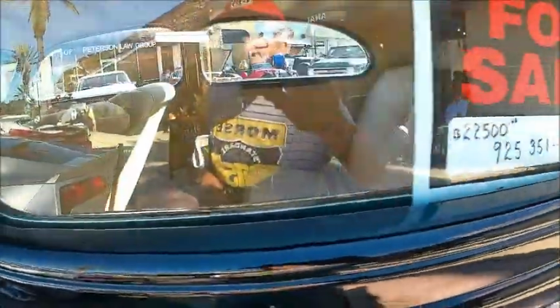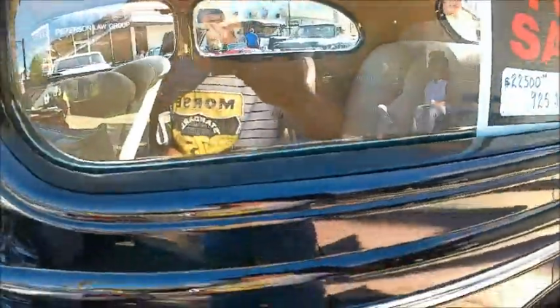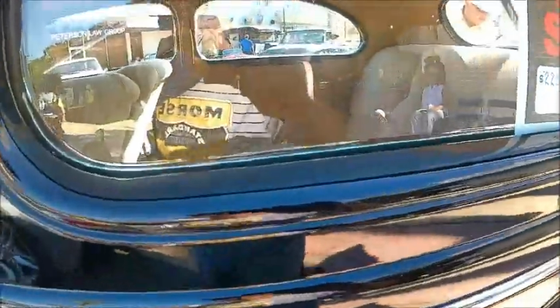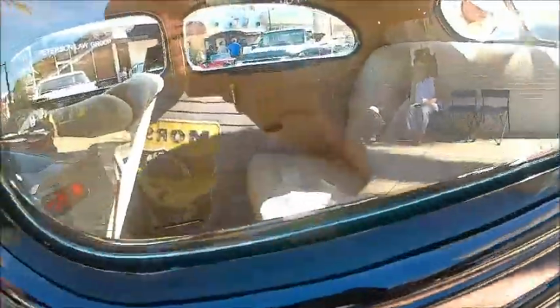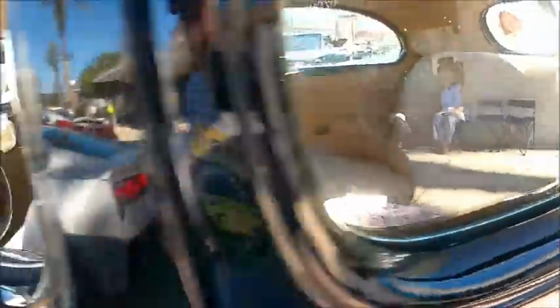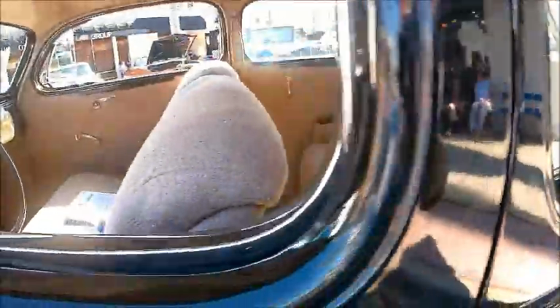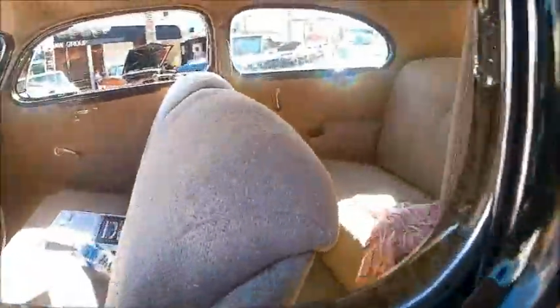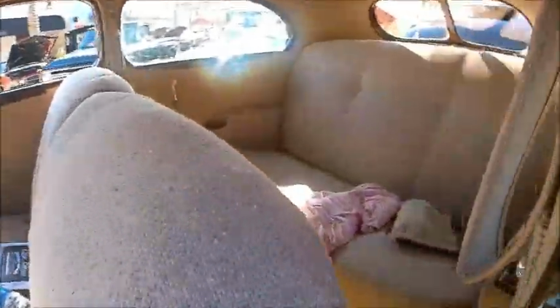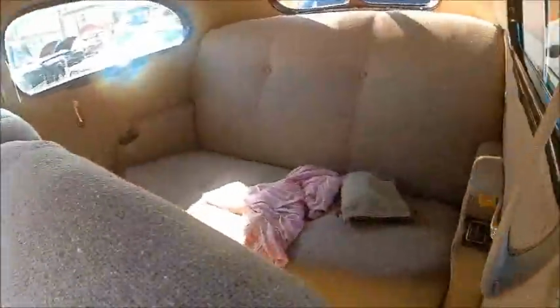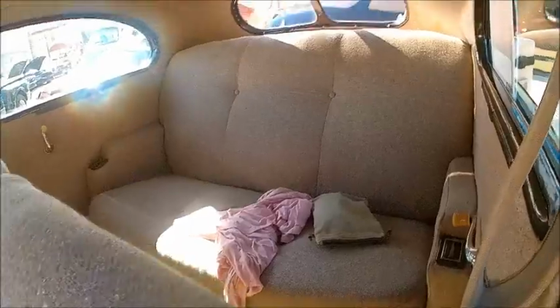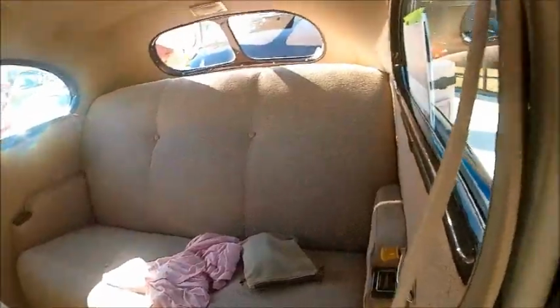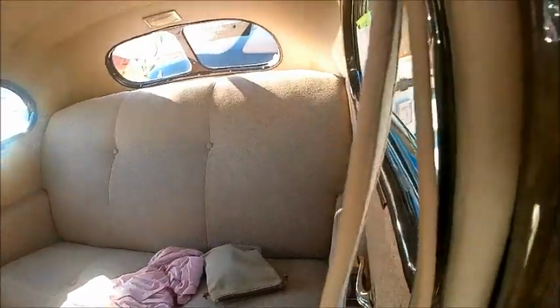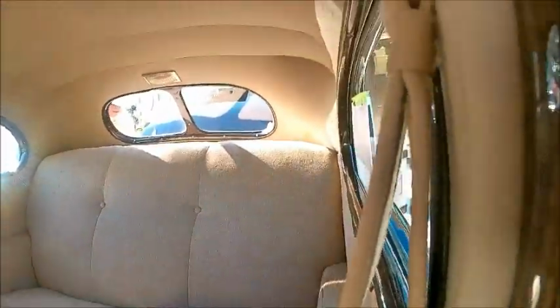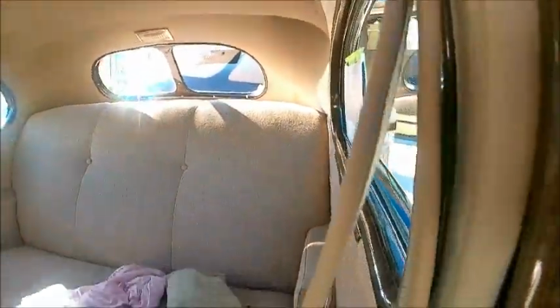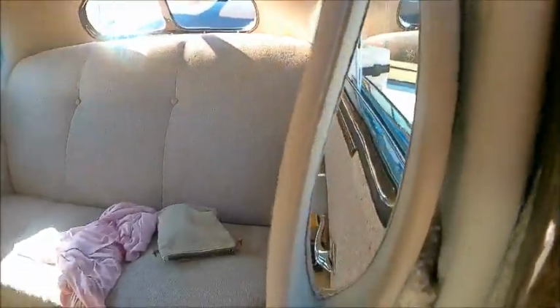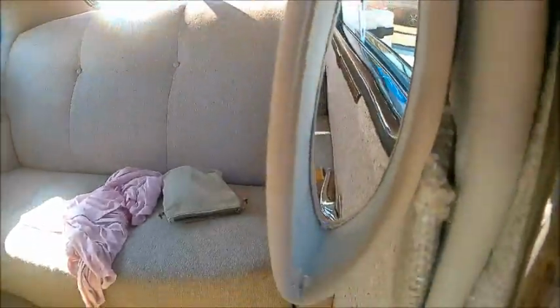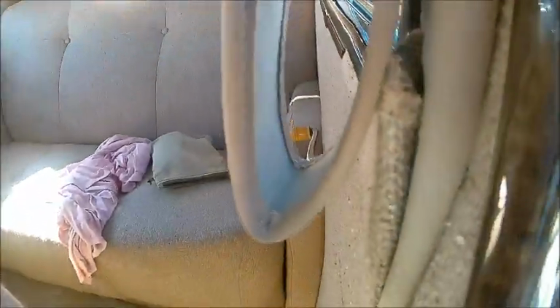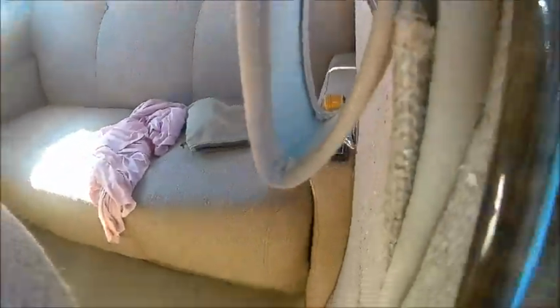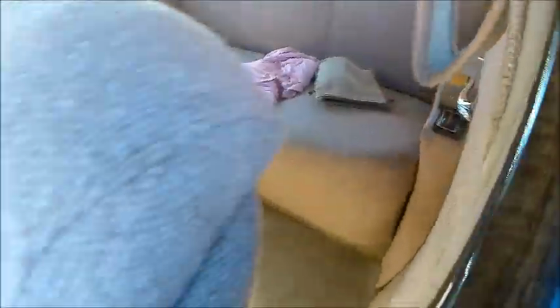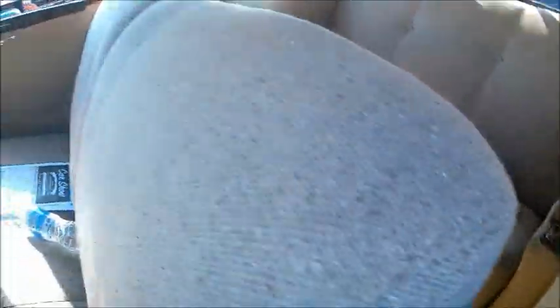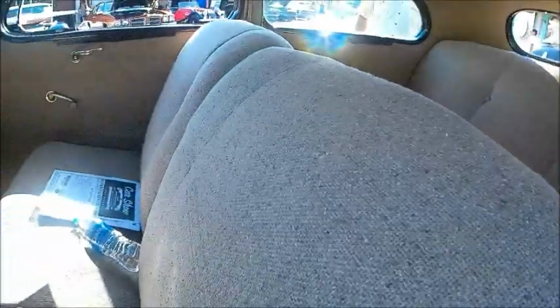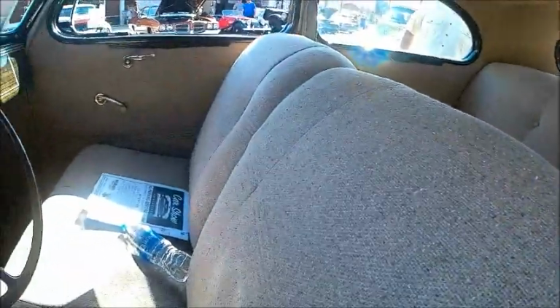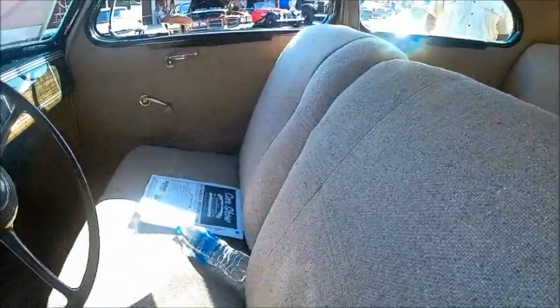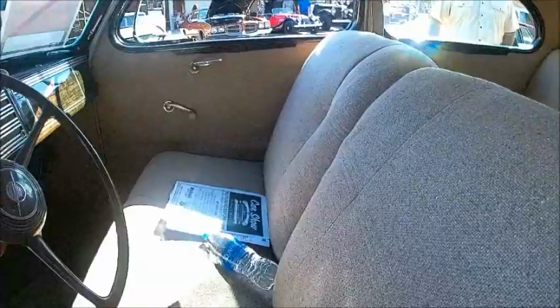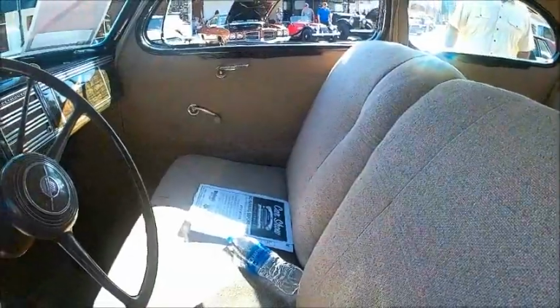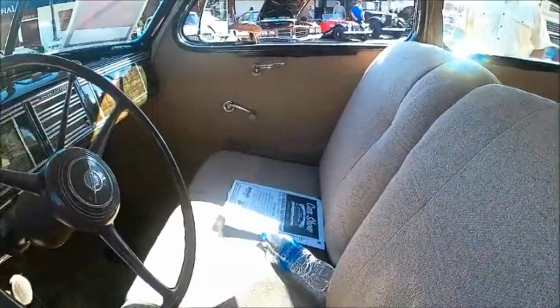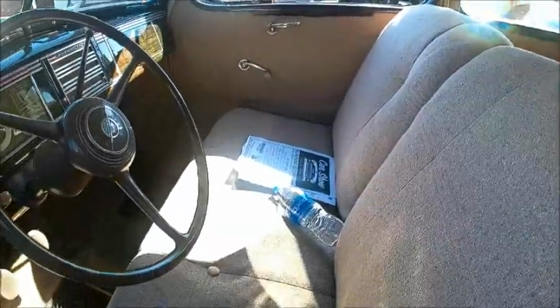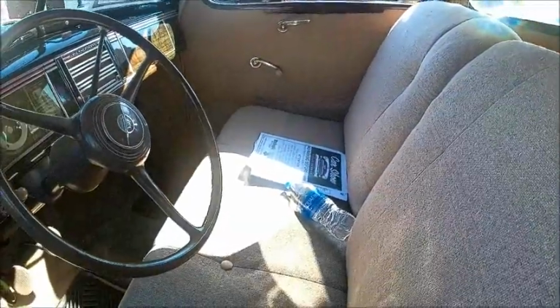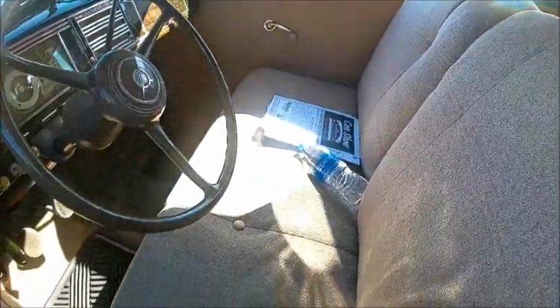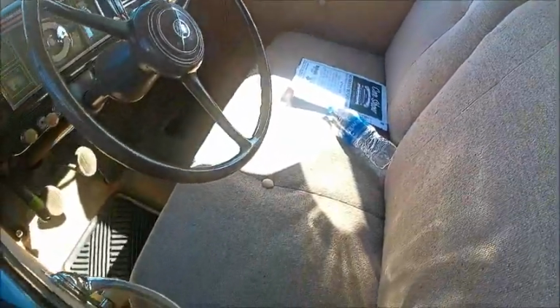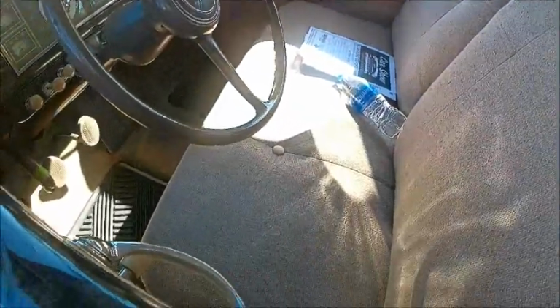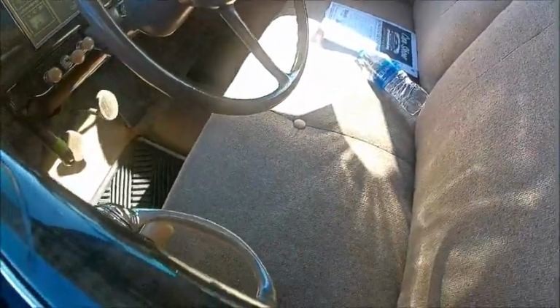Now we're going to look inside and see that beautiful upholstery. We have a divided back window, which was a style back in the day, and a nice bench seat.